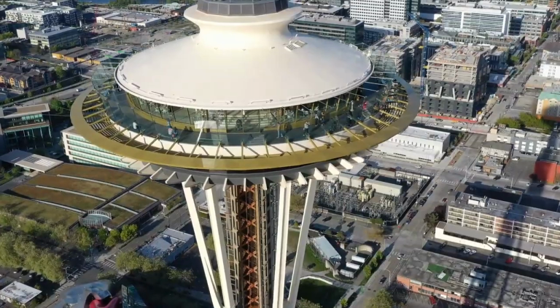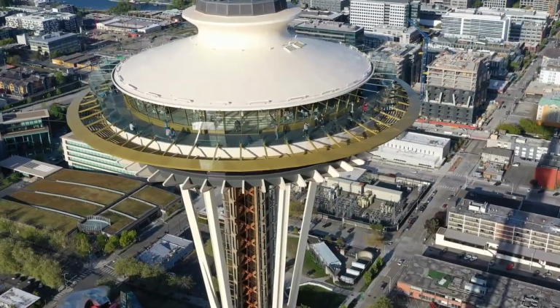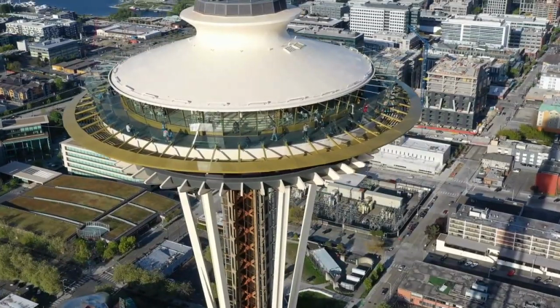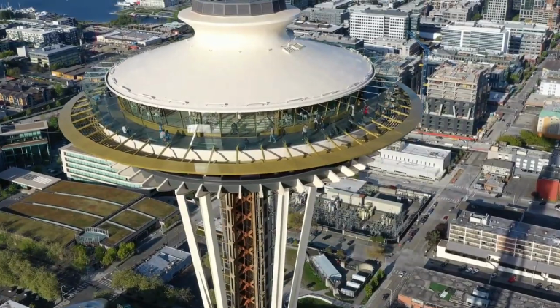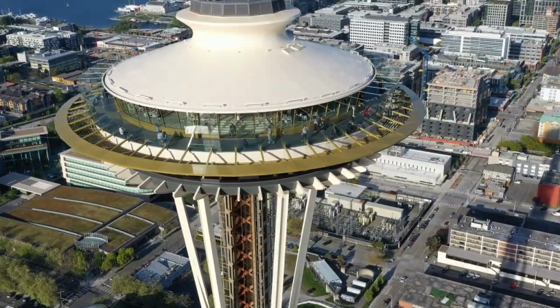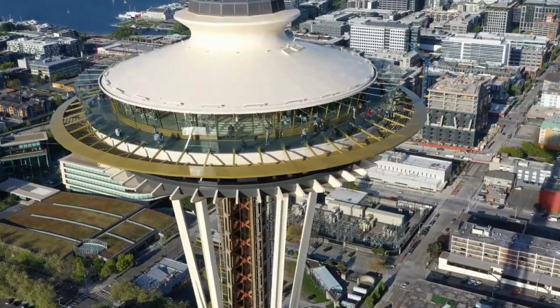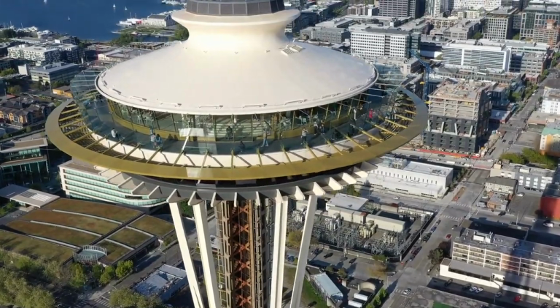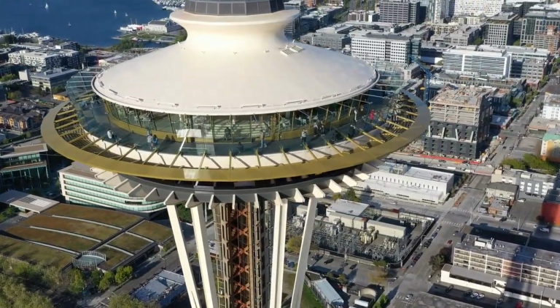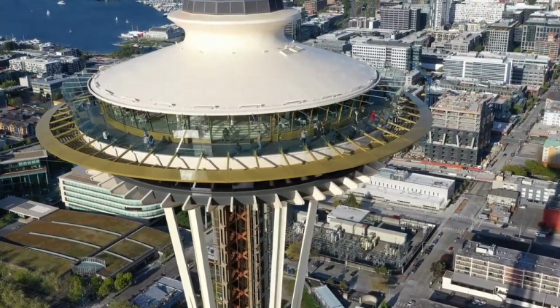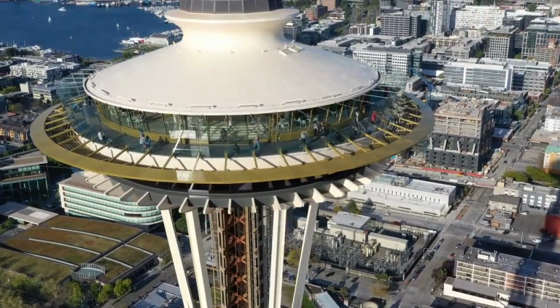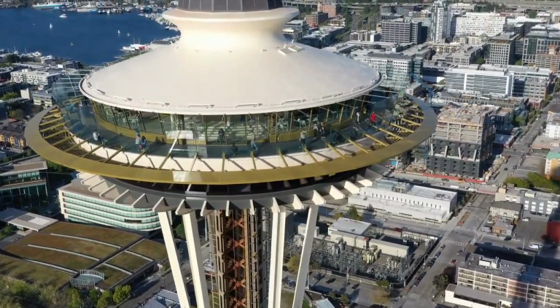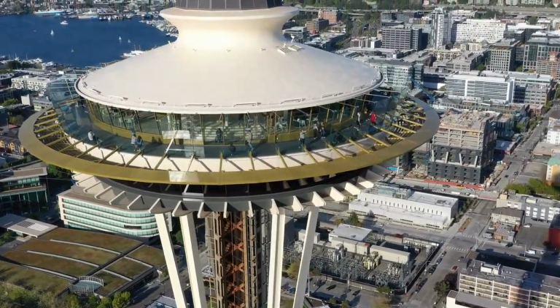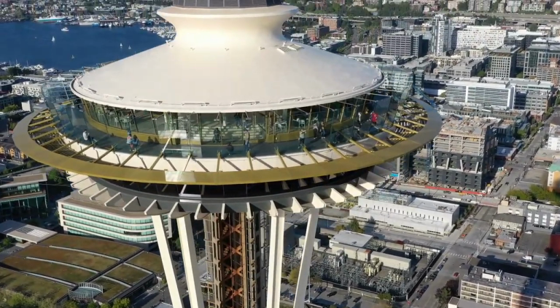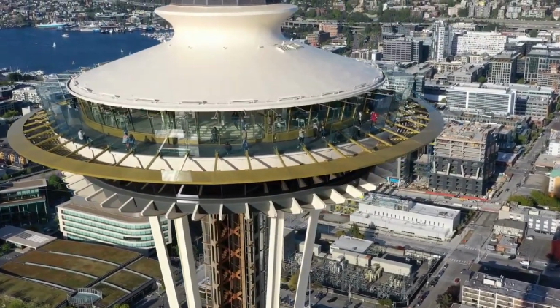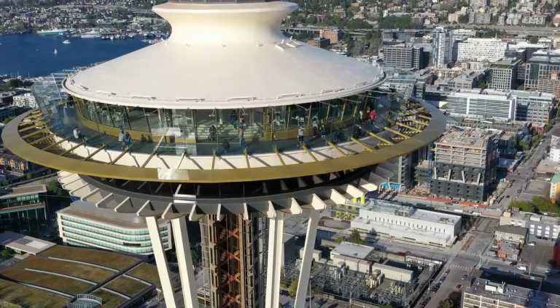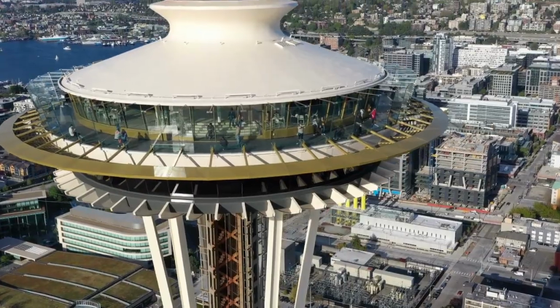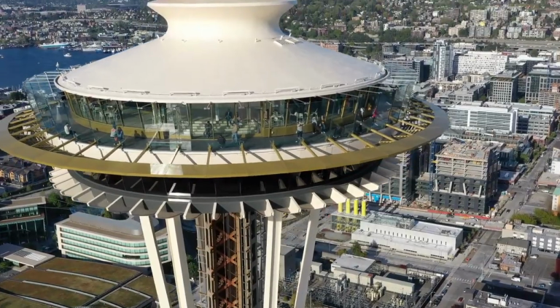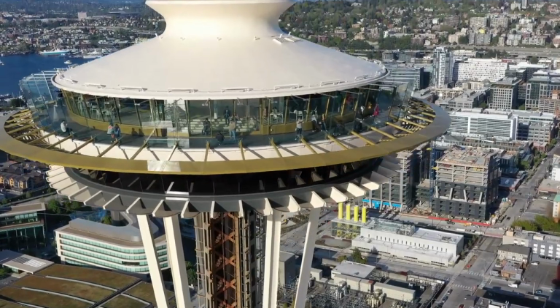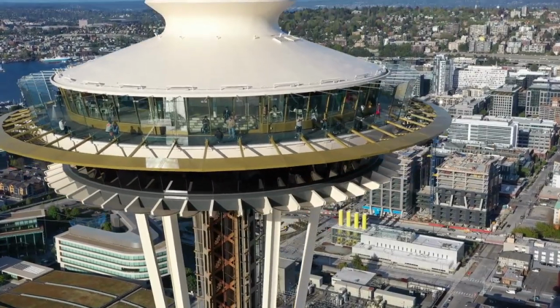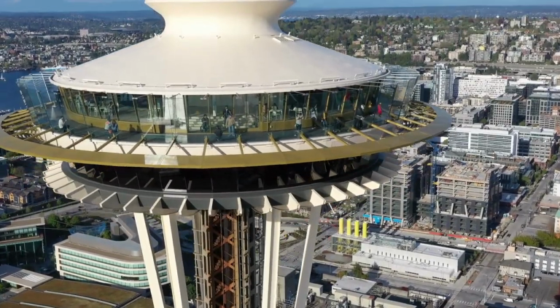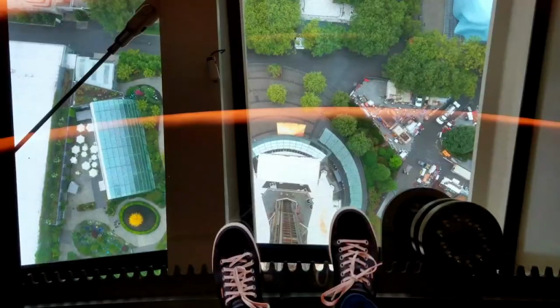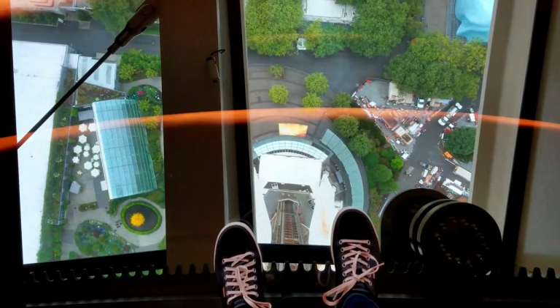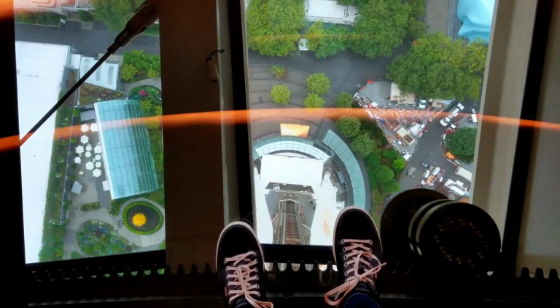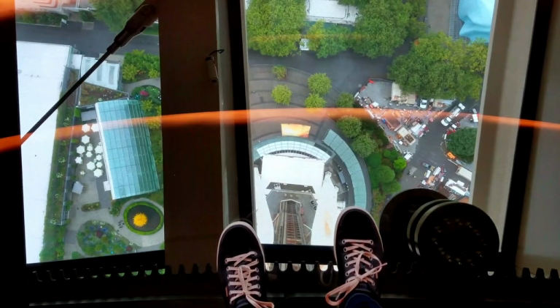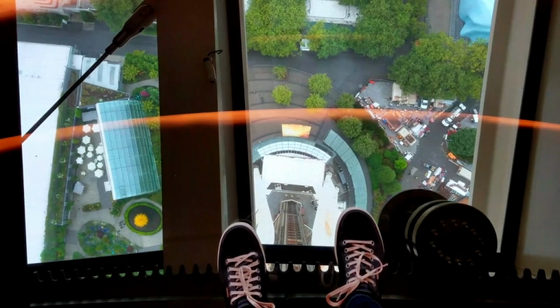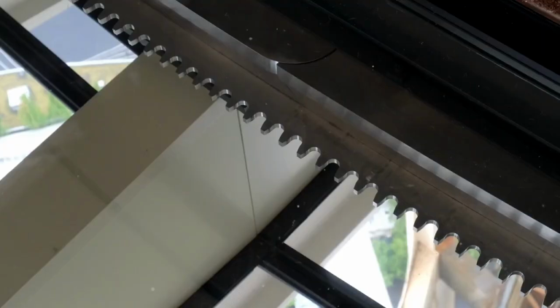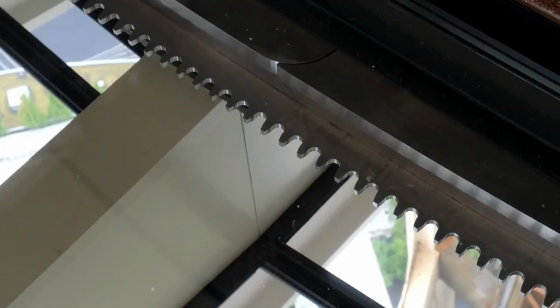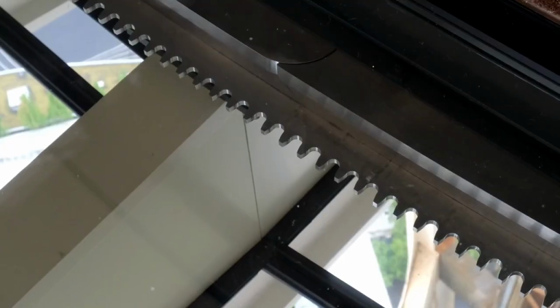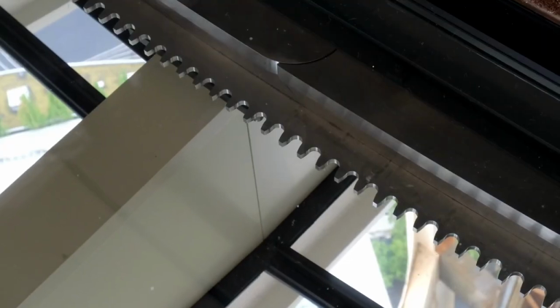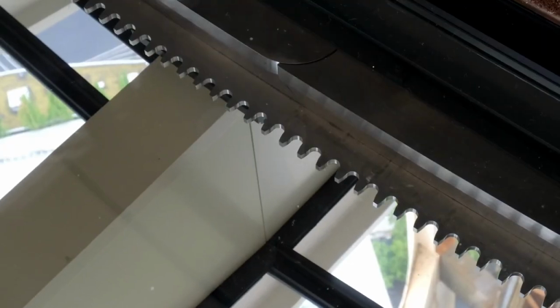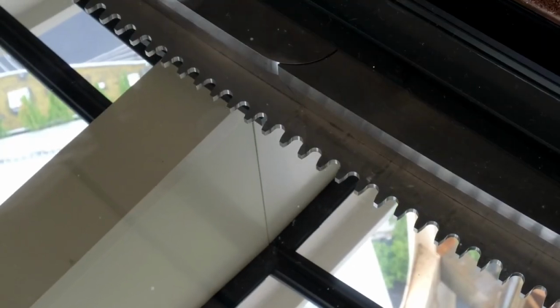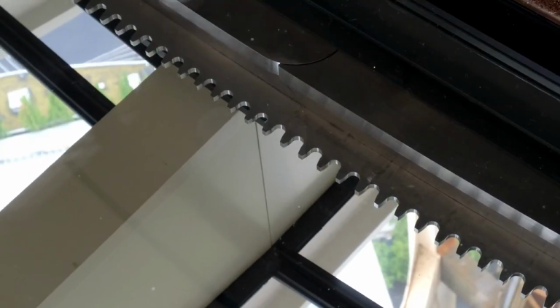At the top of the Space Needle is an observation deck that offers 360-degree rotation once per hour. That observation deck also now has a rotating glass floor.